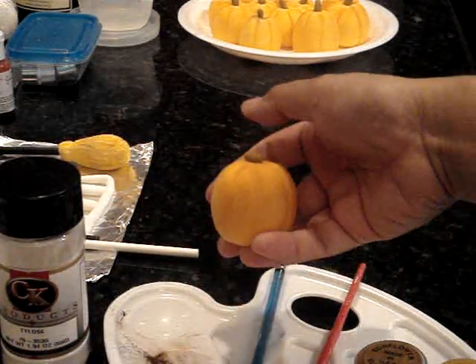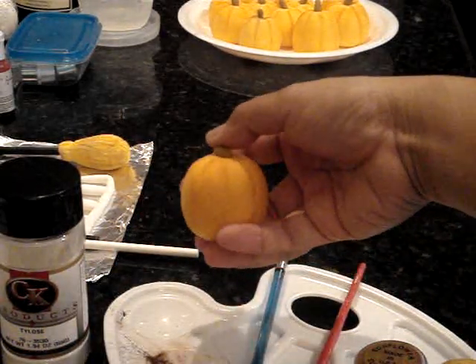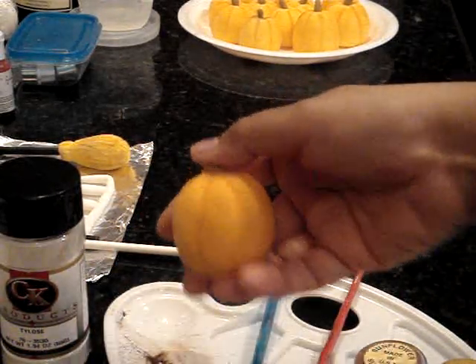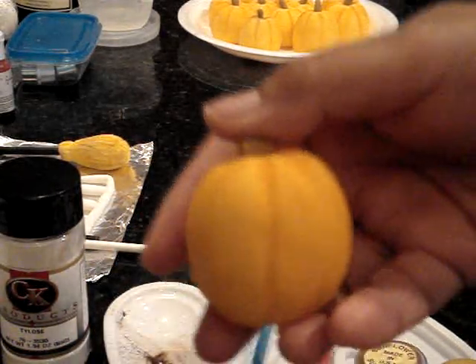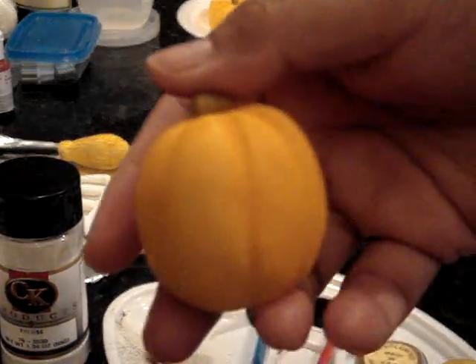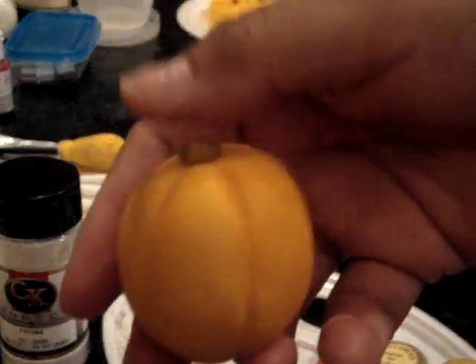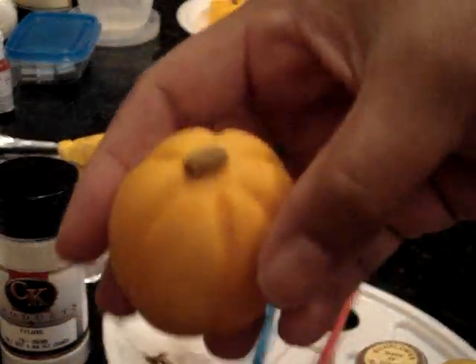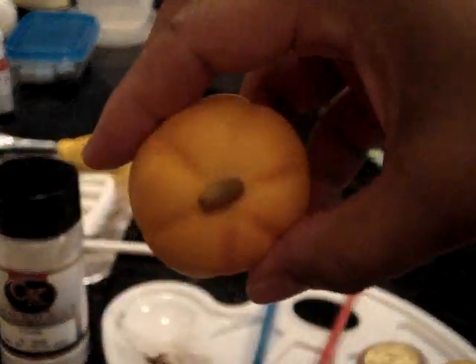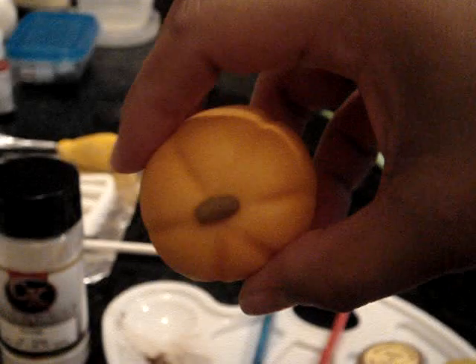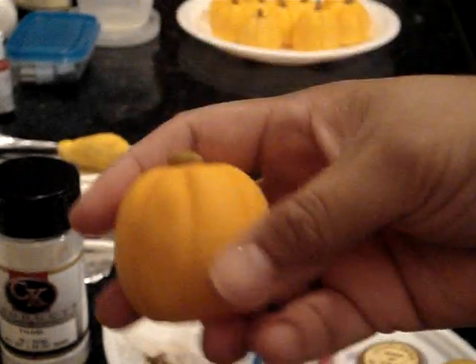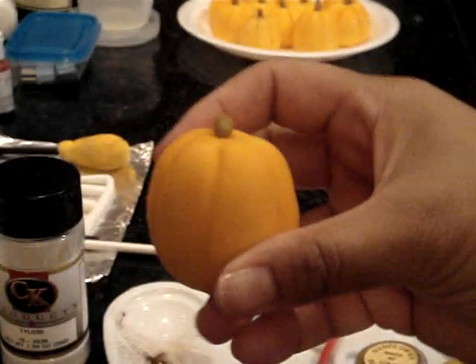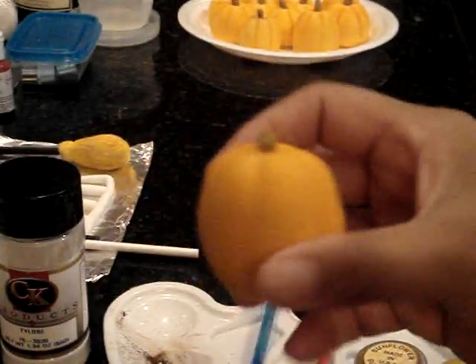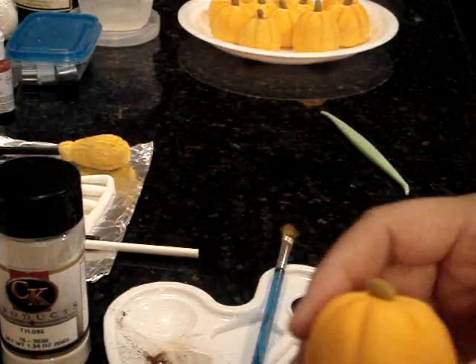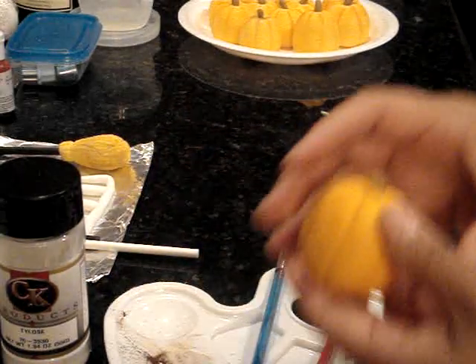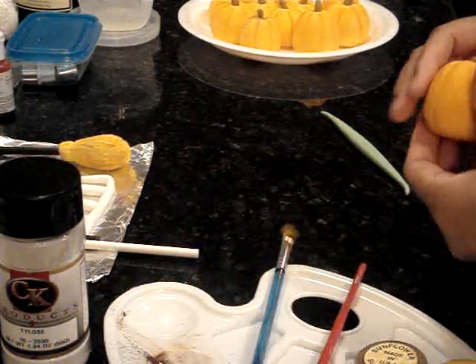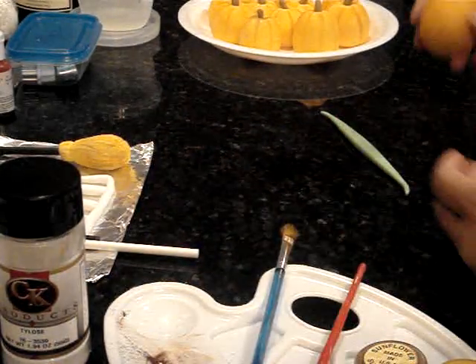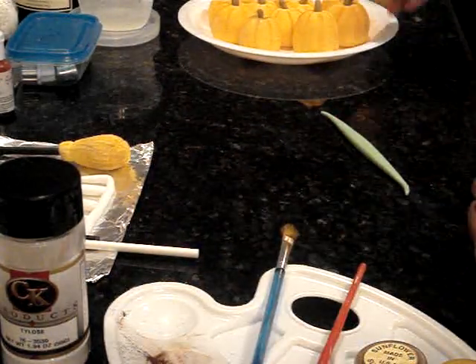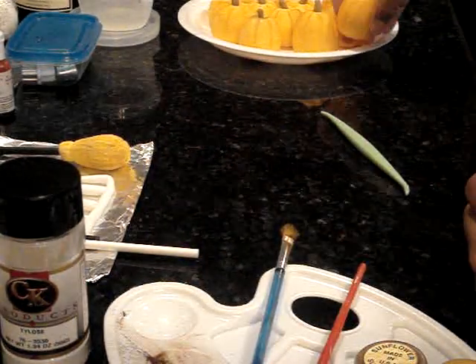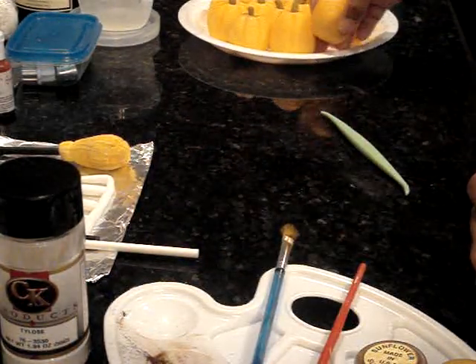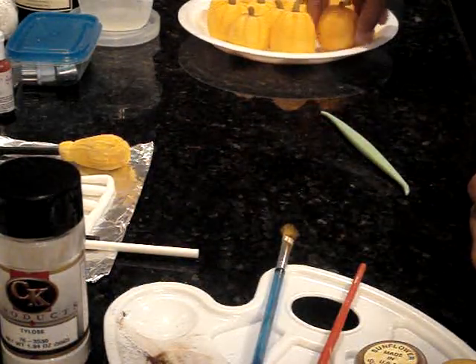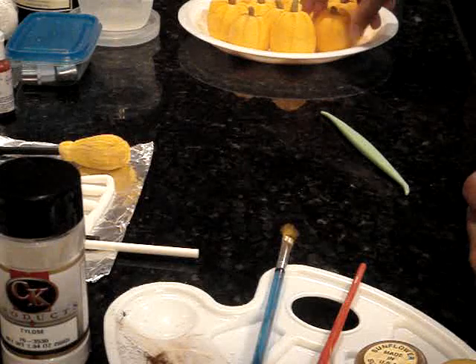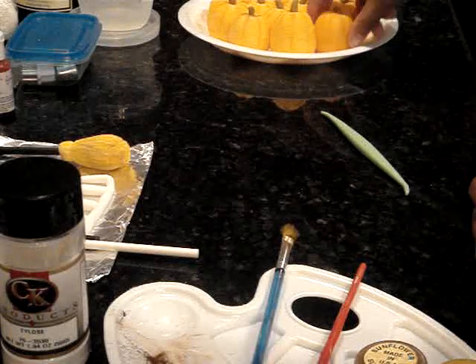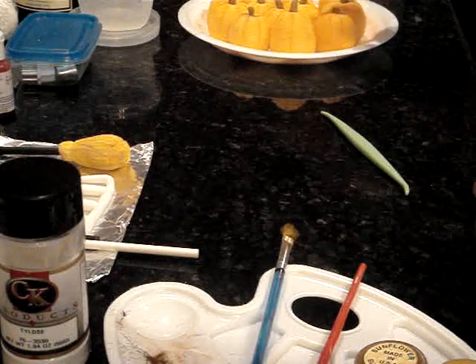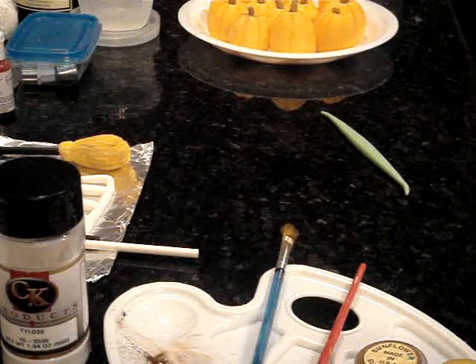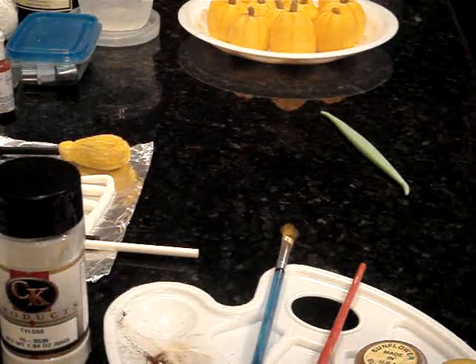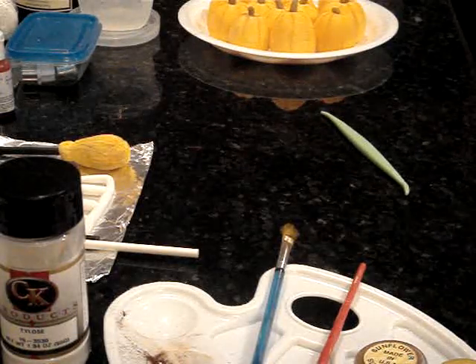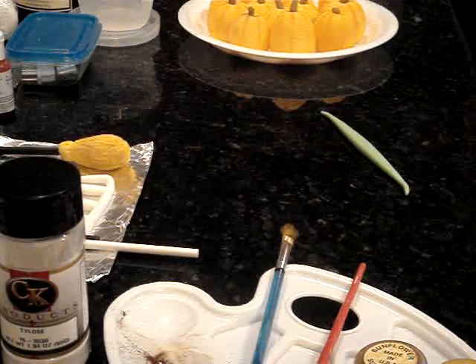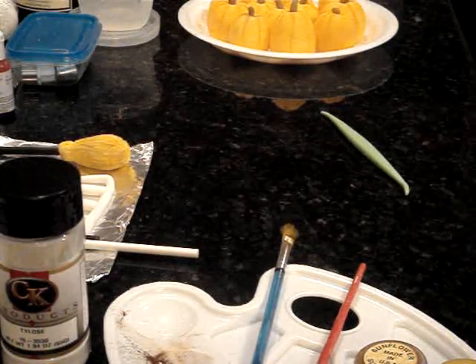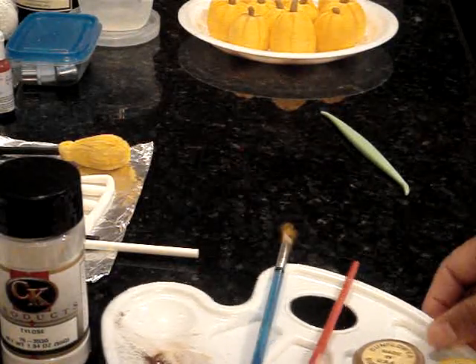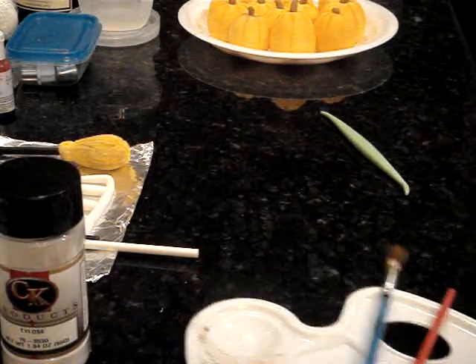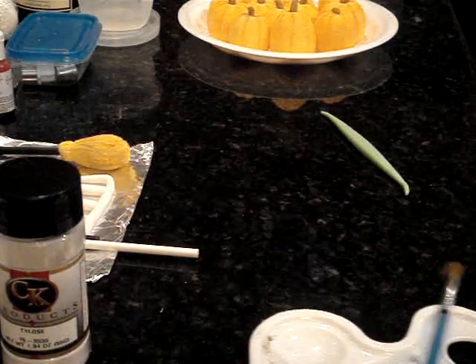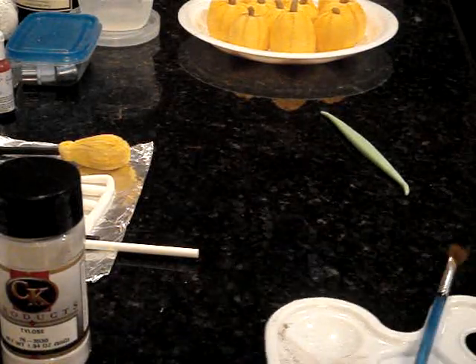You can see the color is now a bit deeper than when we started — it's going to look a little bit darker. And there you have it, that is your pumpkin.